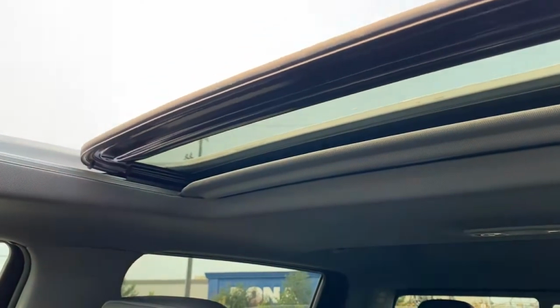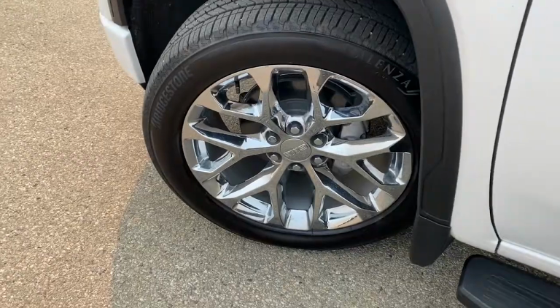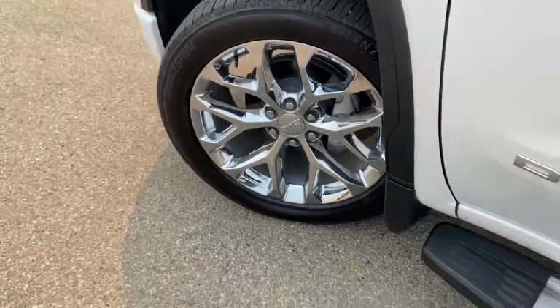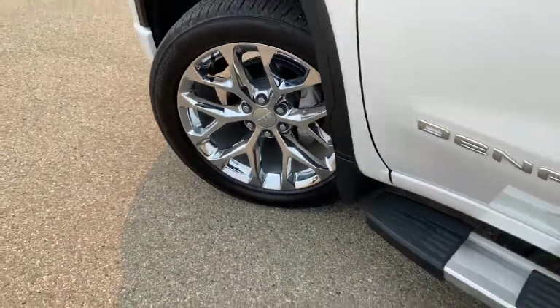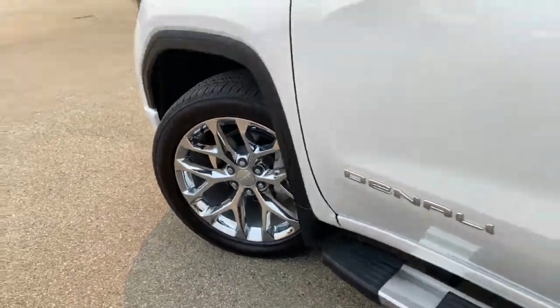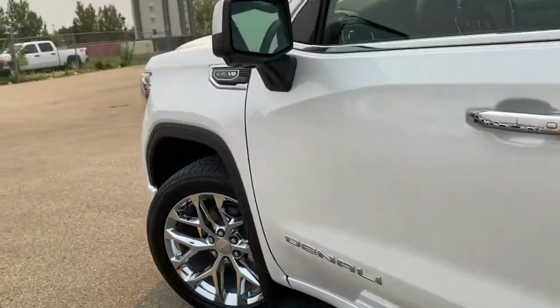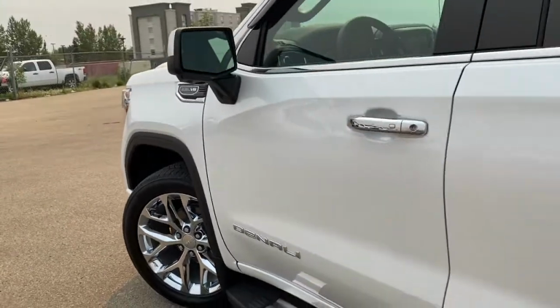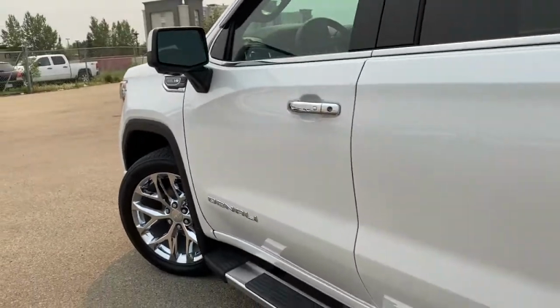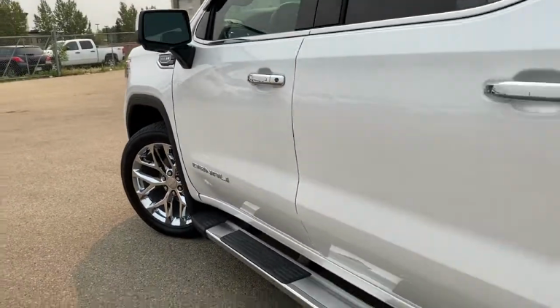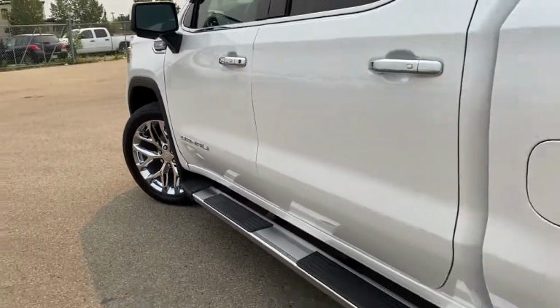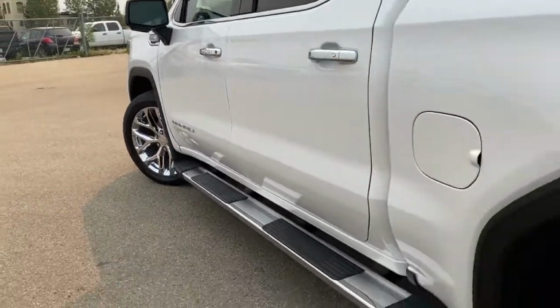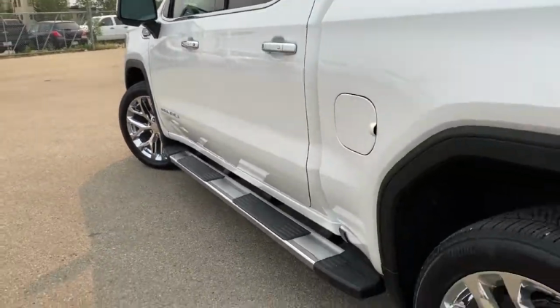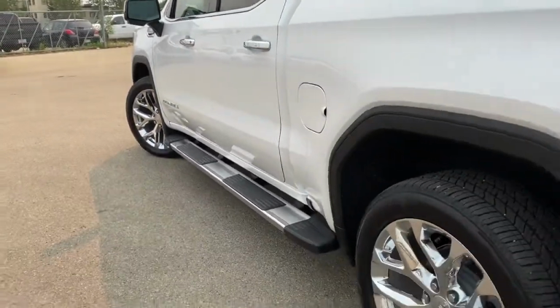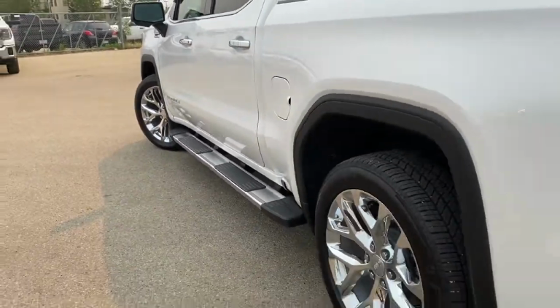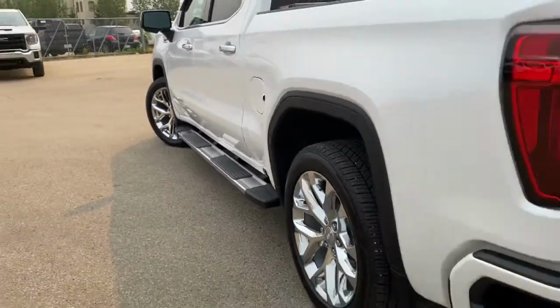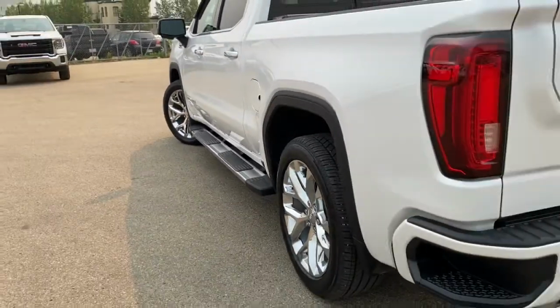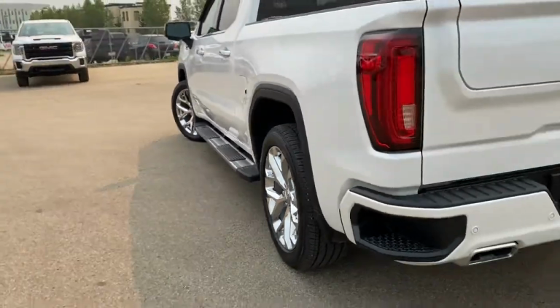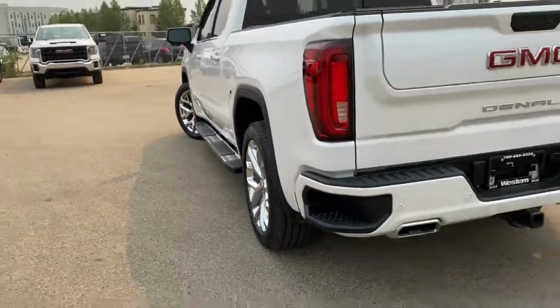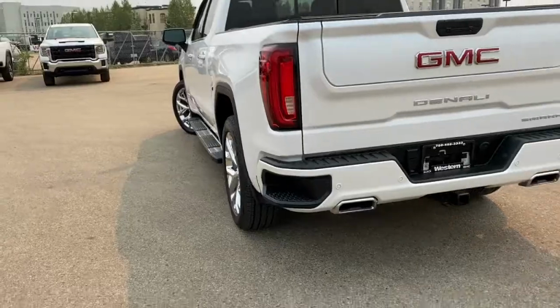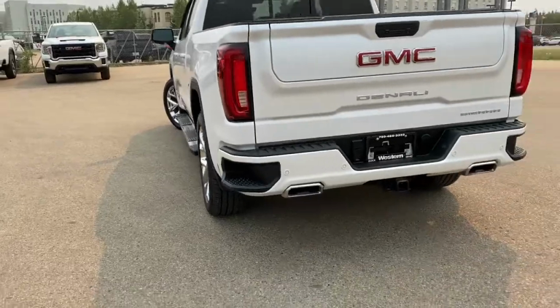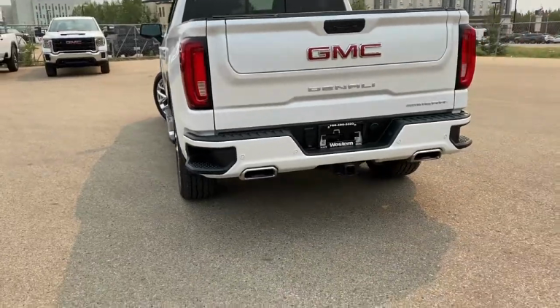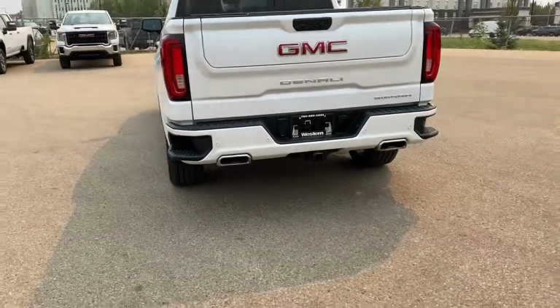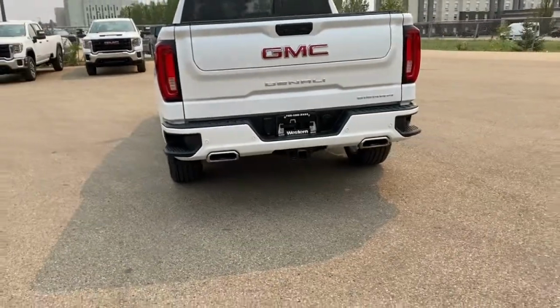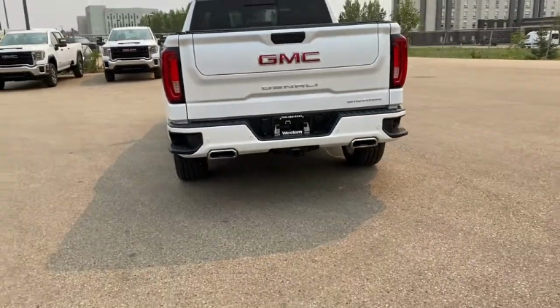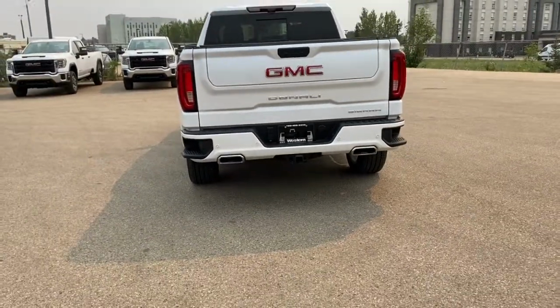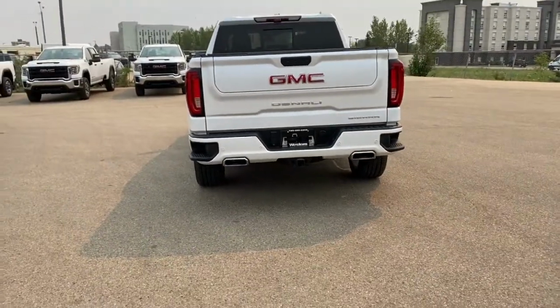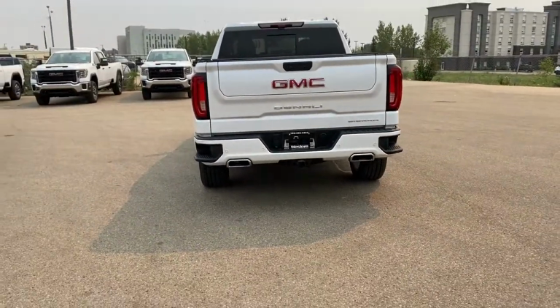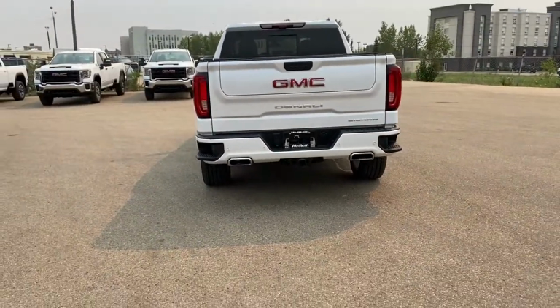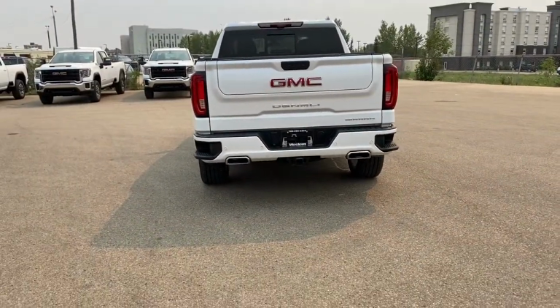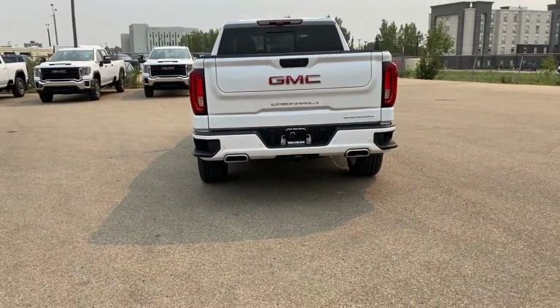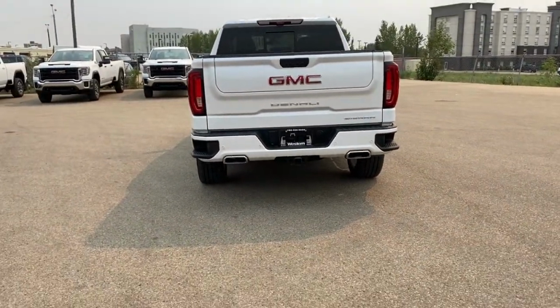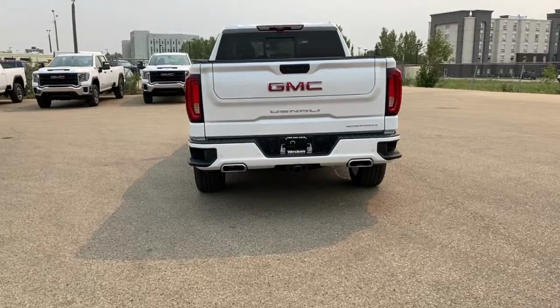22-inch chrome wheels, mud flaps, chrome side-view mirrors, door handles with keyless access, chrome cab steps, left-hand side capless gas cap, backup camera, reverse sensing system, and dual exhaust with corner step bumpers.